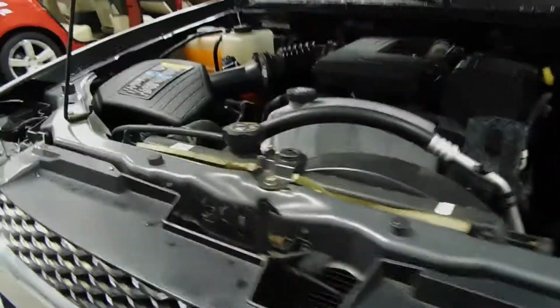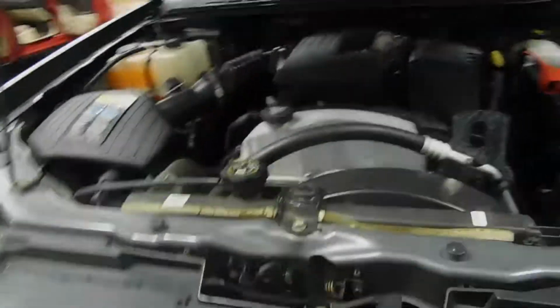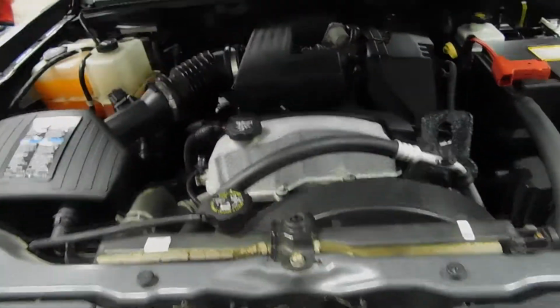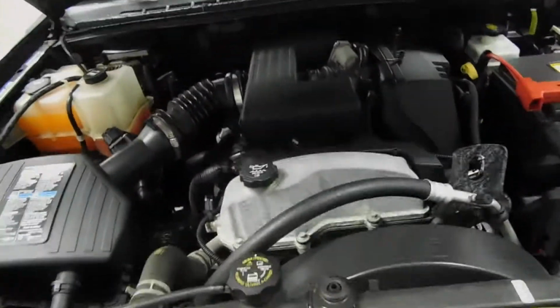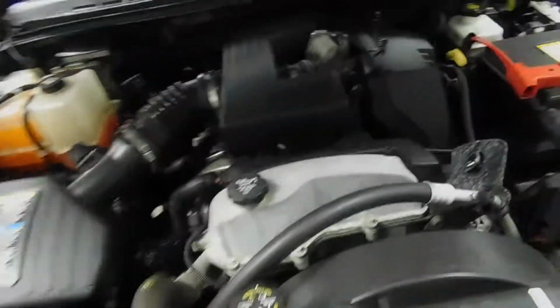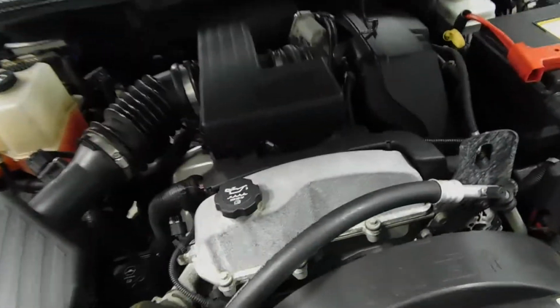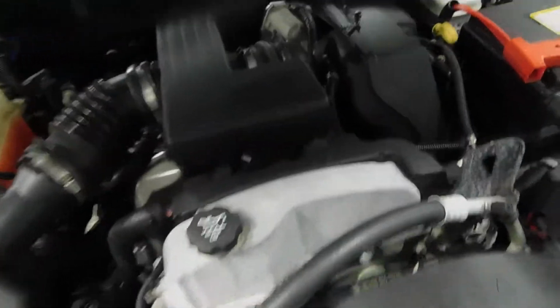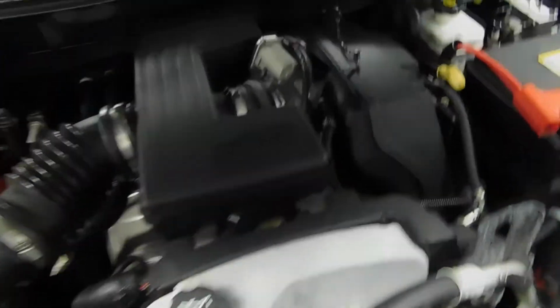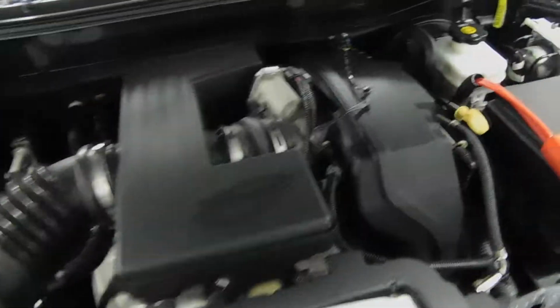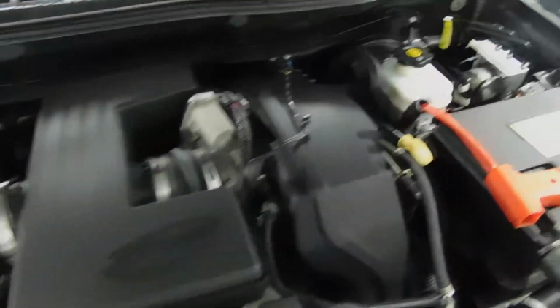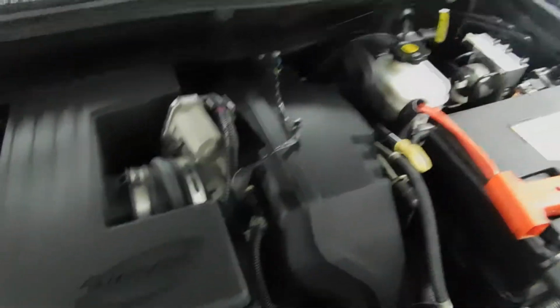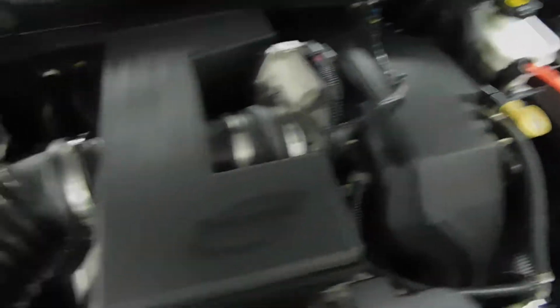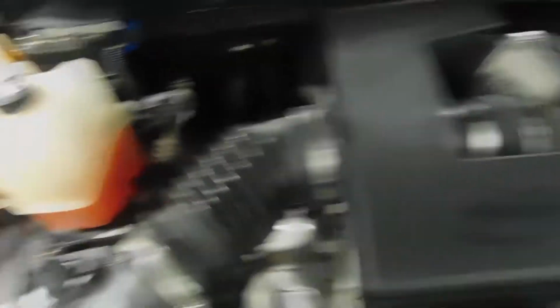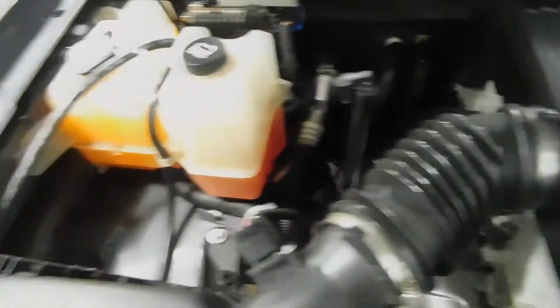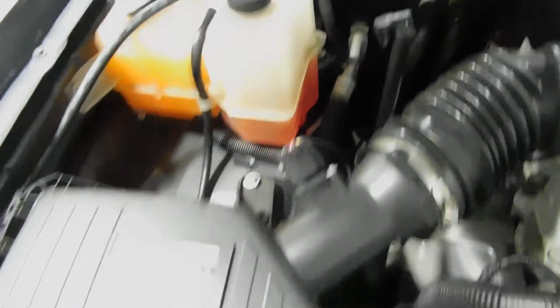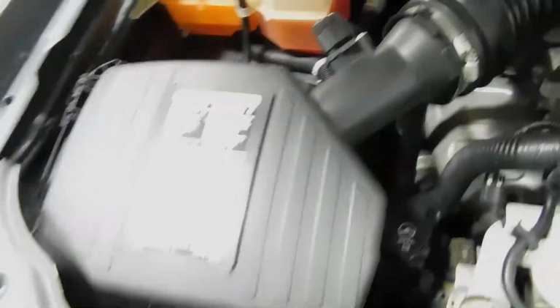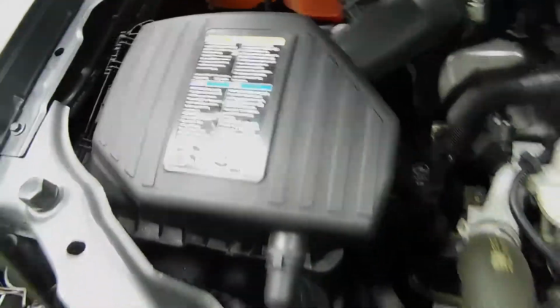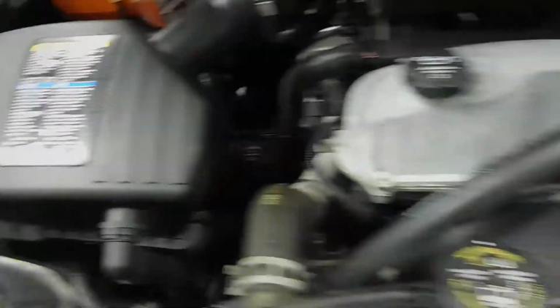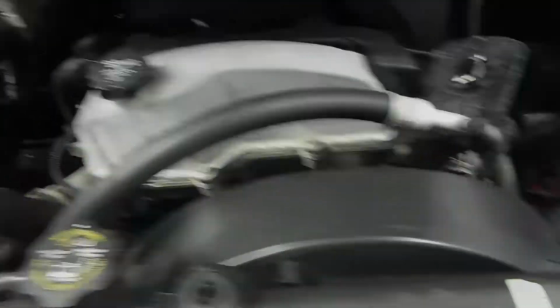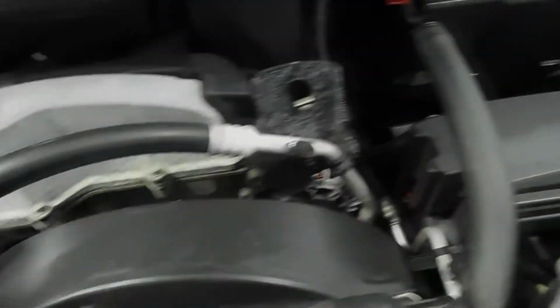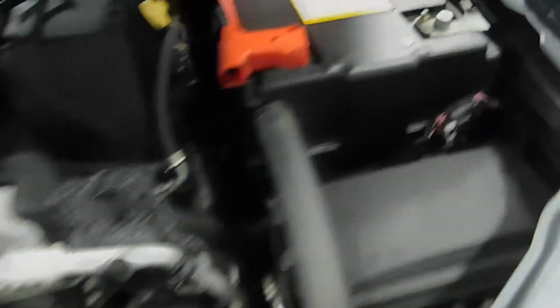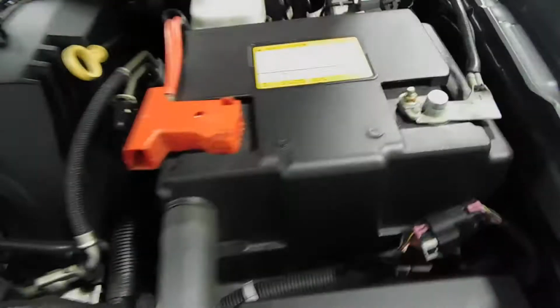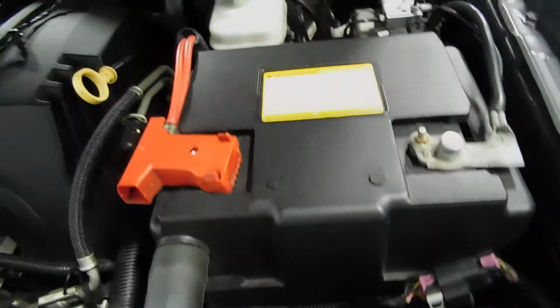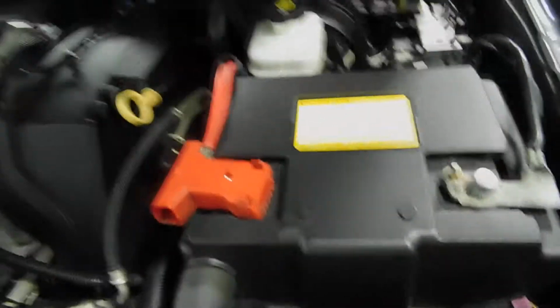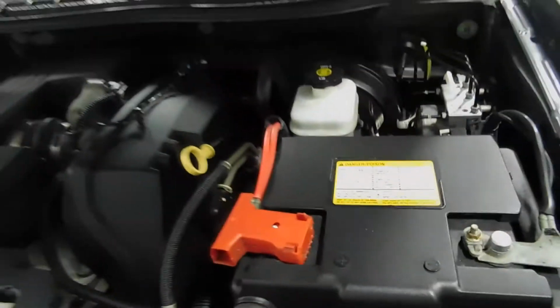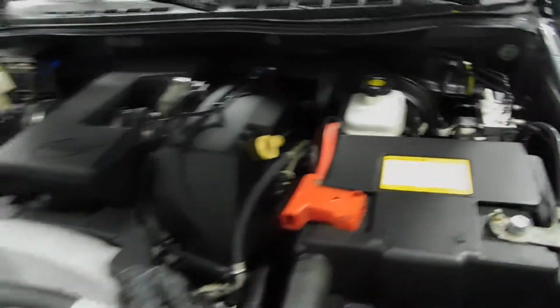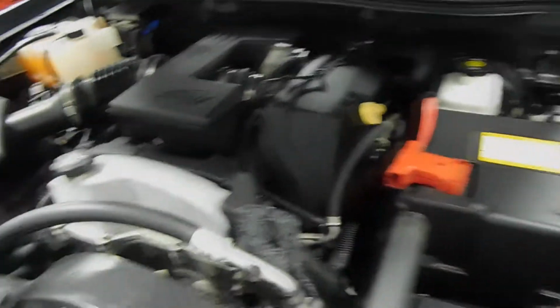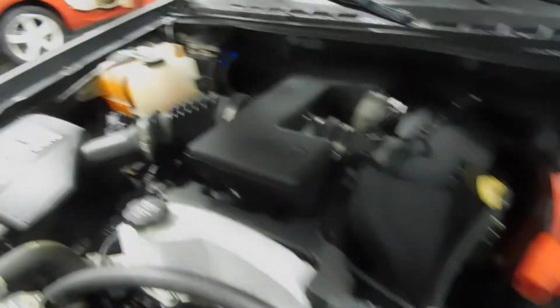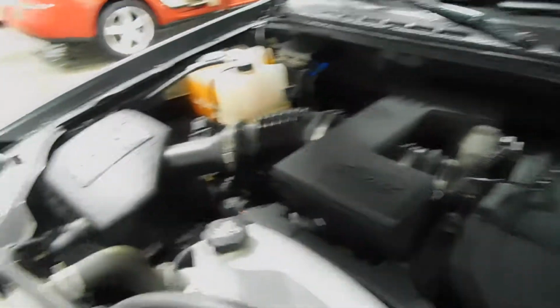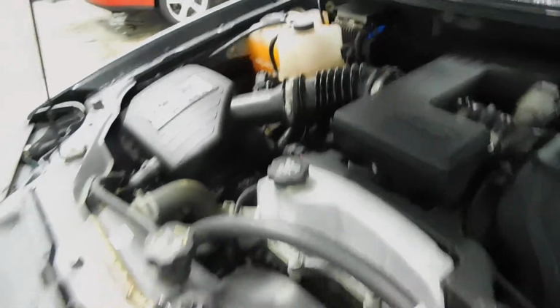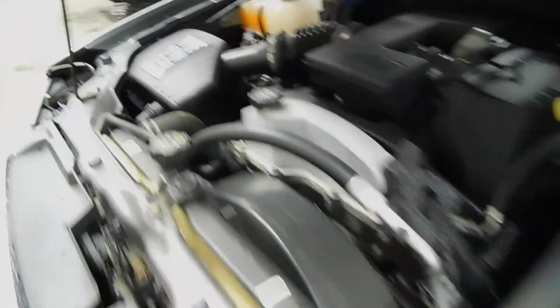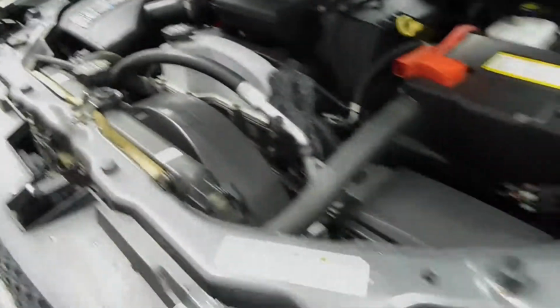Under the hood here — obviously have it popped — 3.7 liter, five cylinder engine. Very clean, very nice. There's the battery right there. Just to give you a quick overview of that.